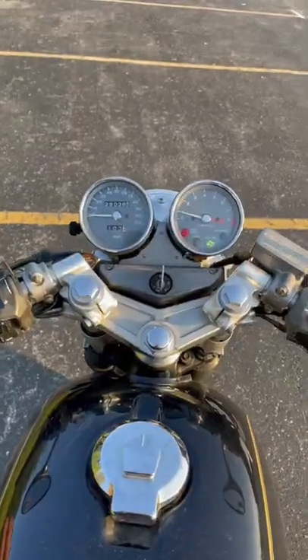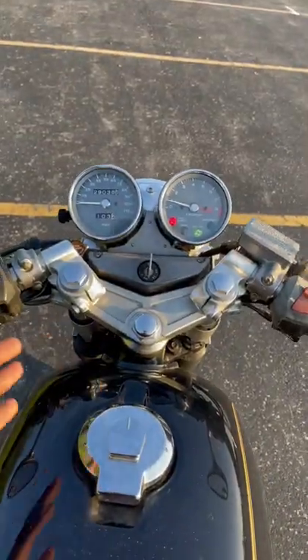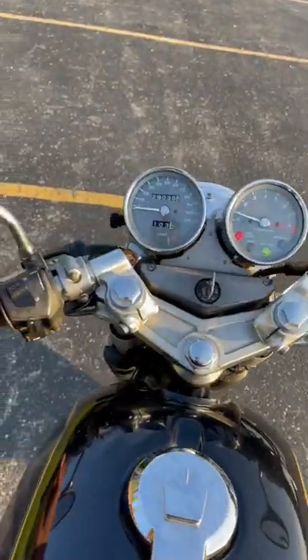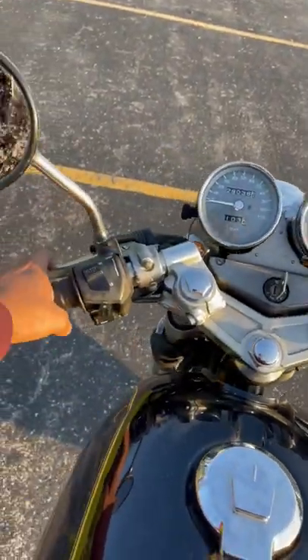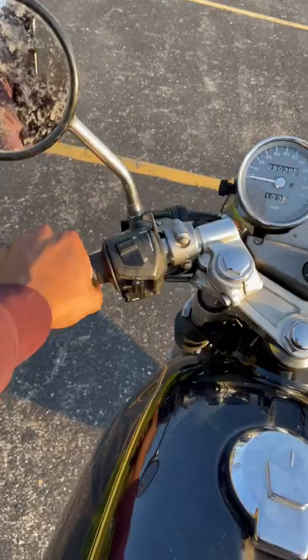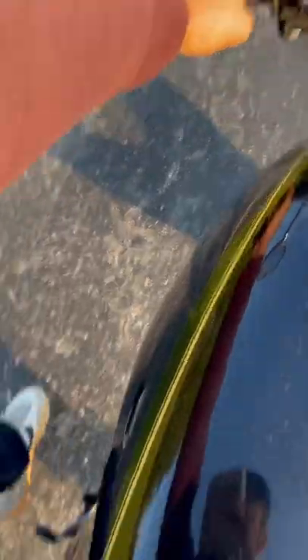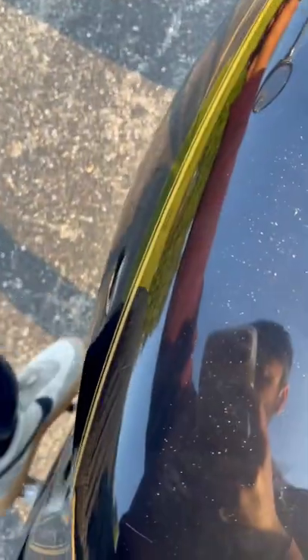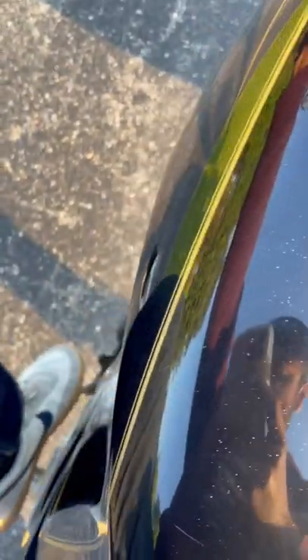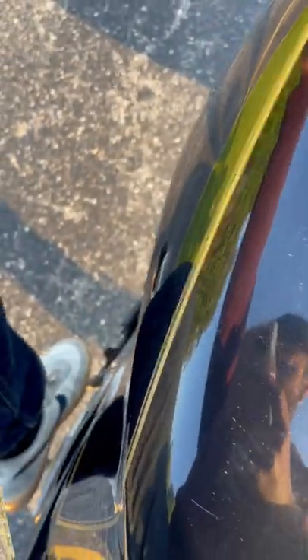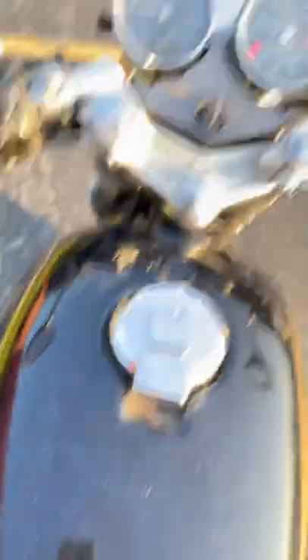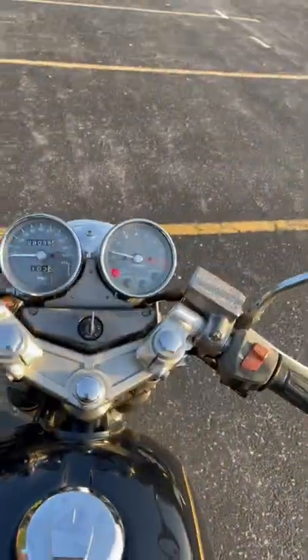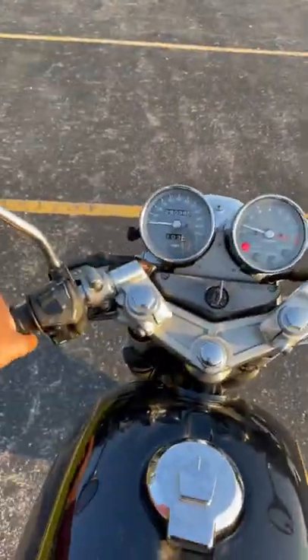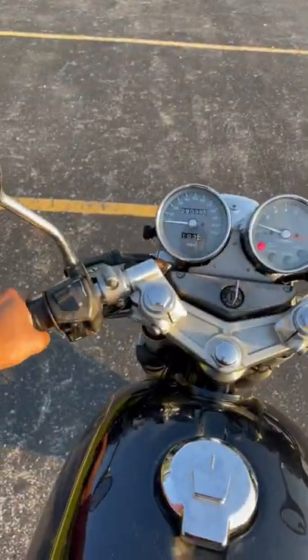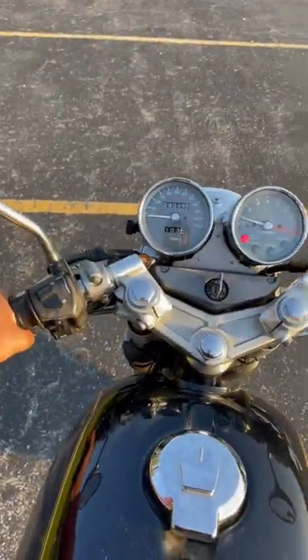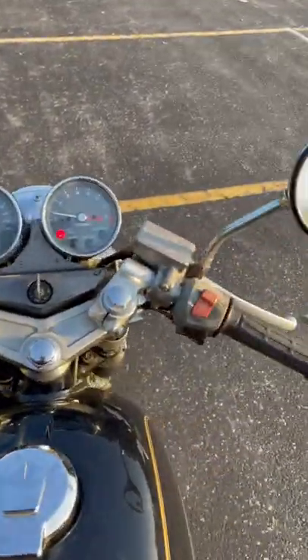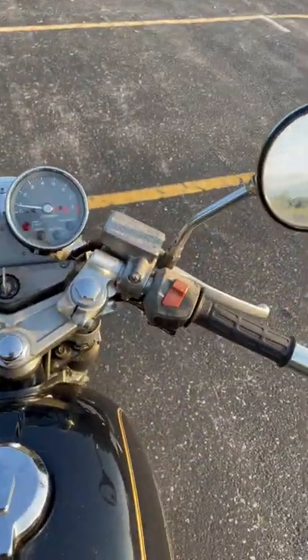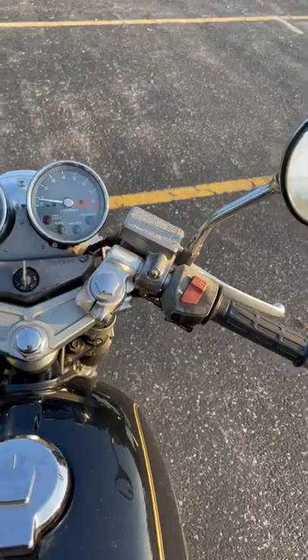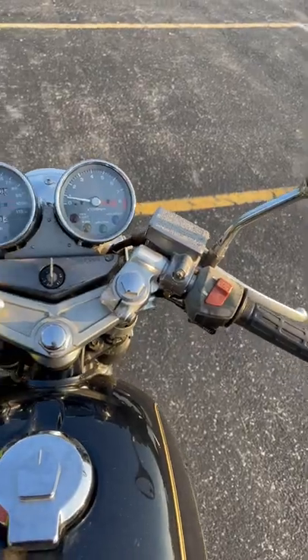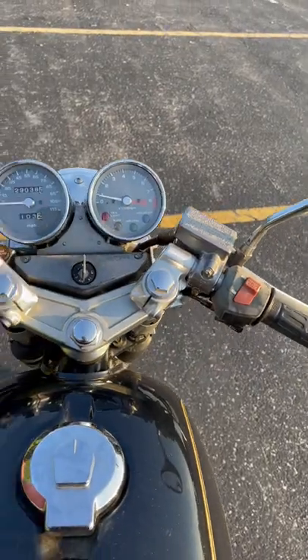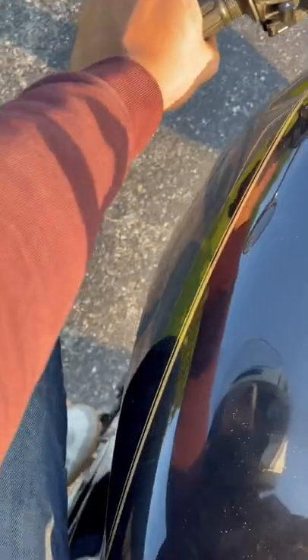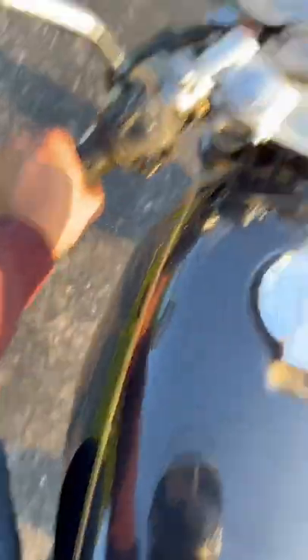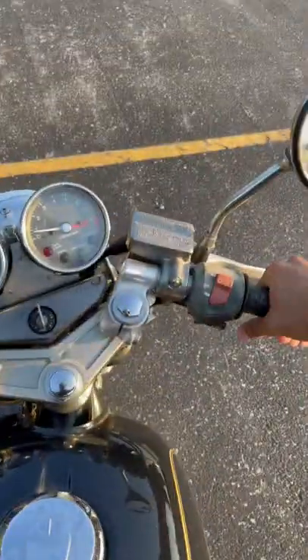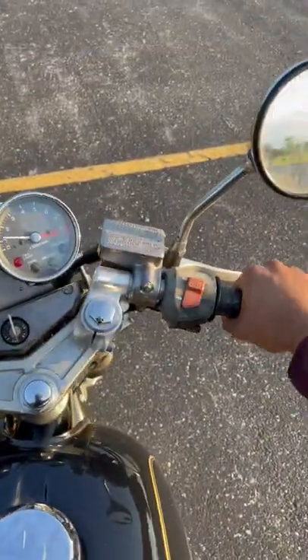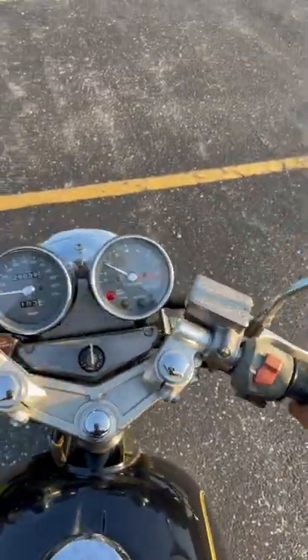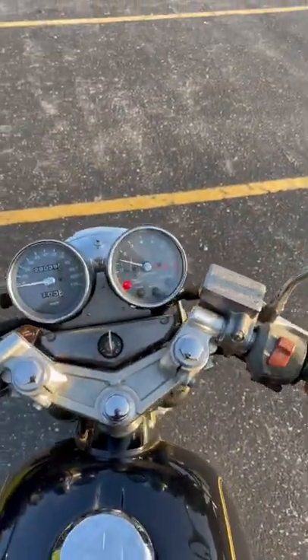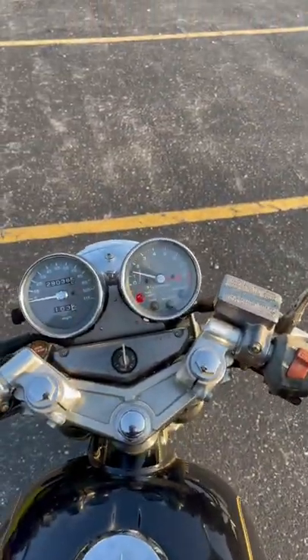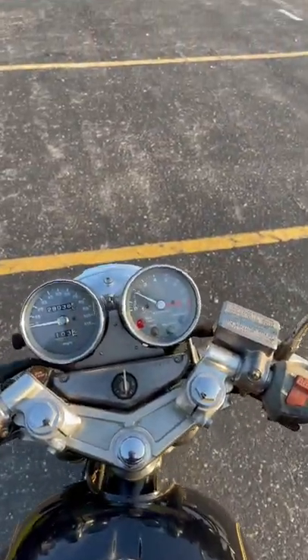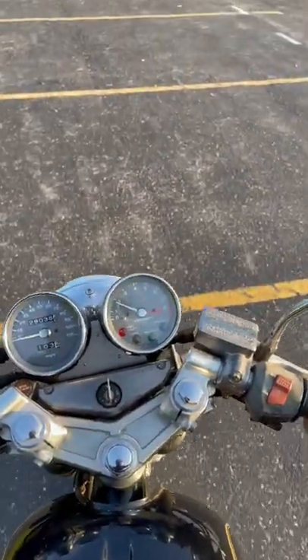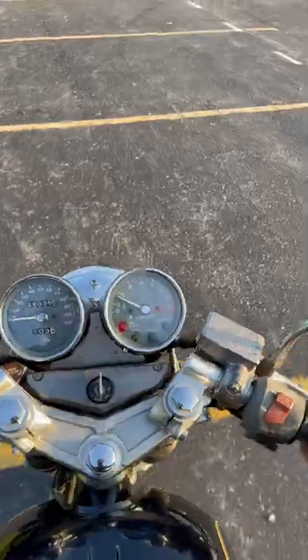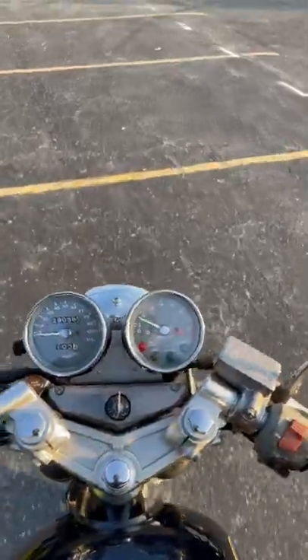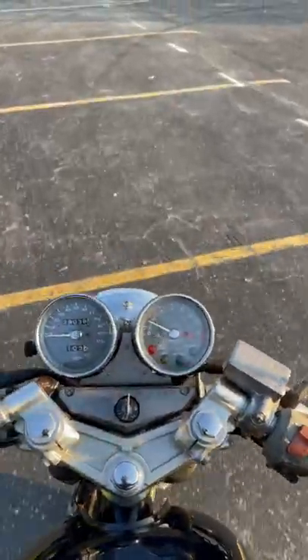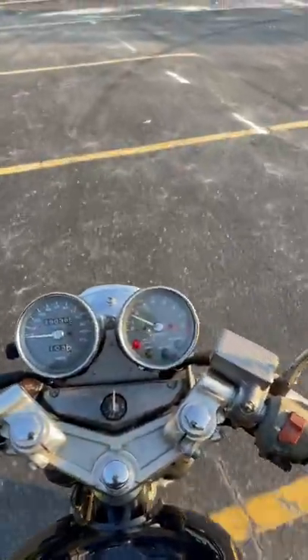The next step is going to be to pull the clutch, put it into first gear, and then you're slowly going to roll off the clutch and apply a little bit of gas. Slowly rolling off the clutch and the bike gets moving.